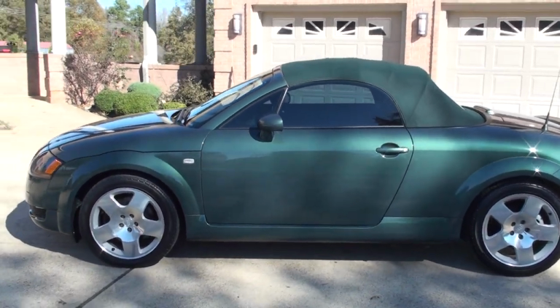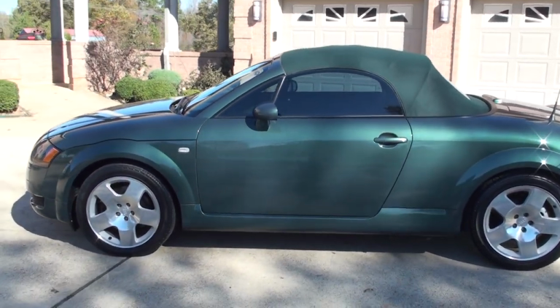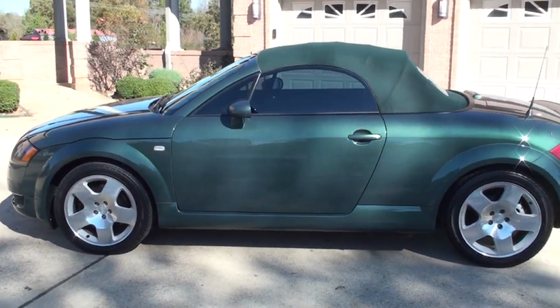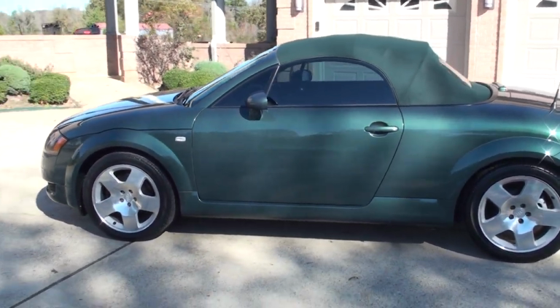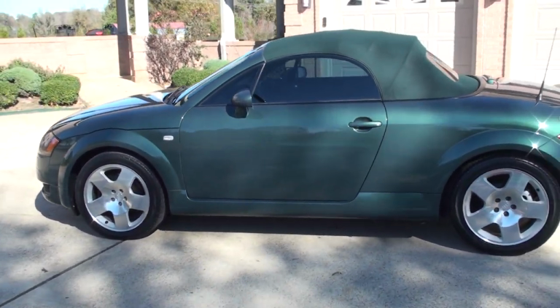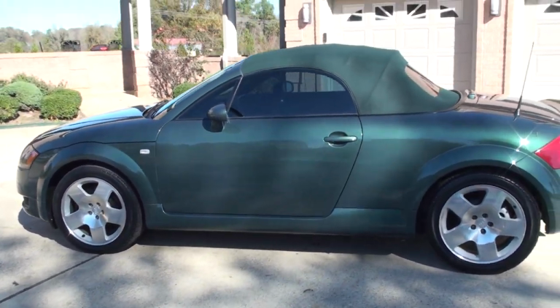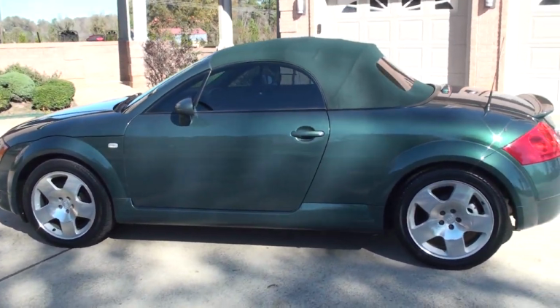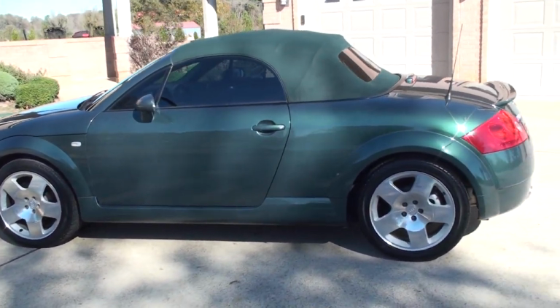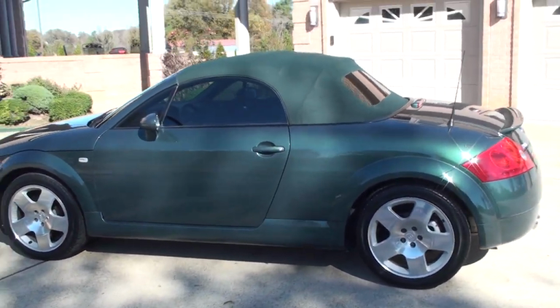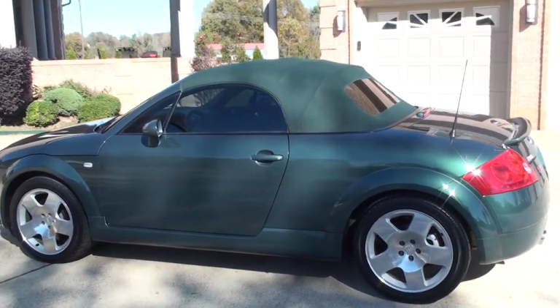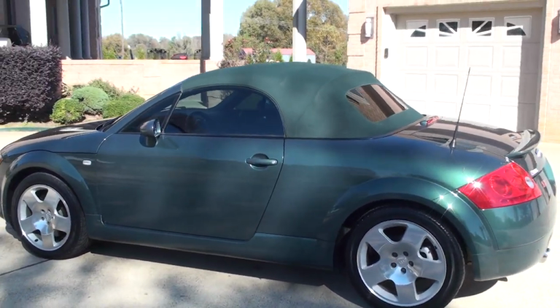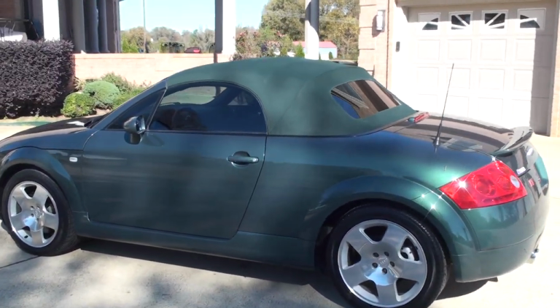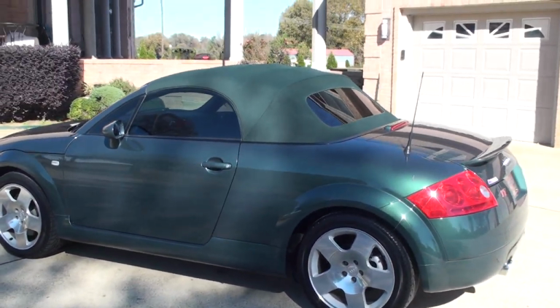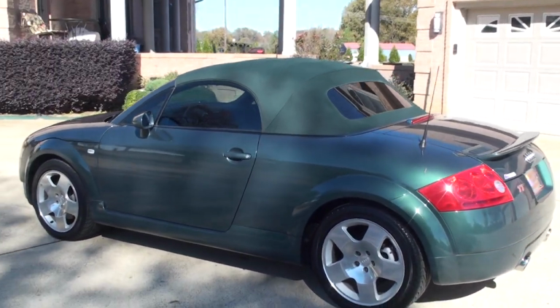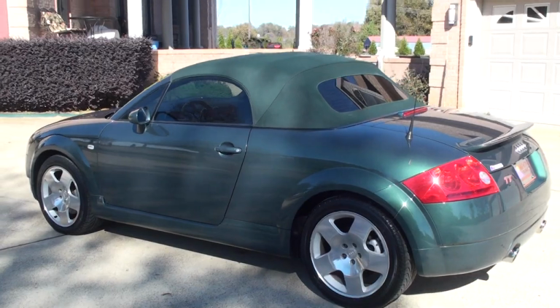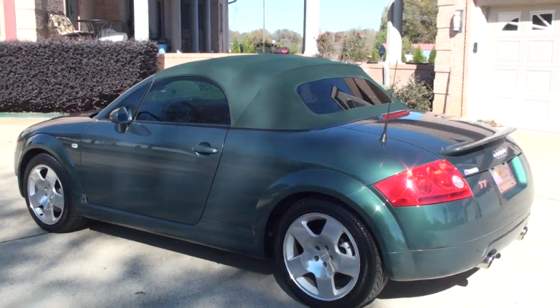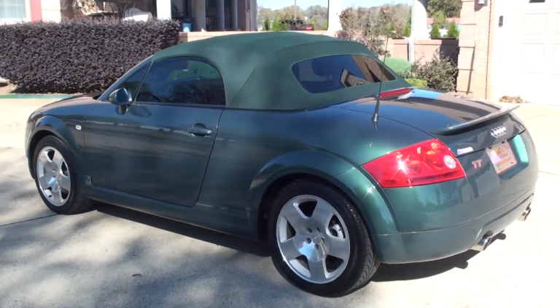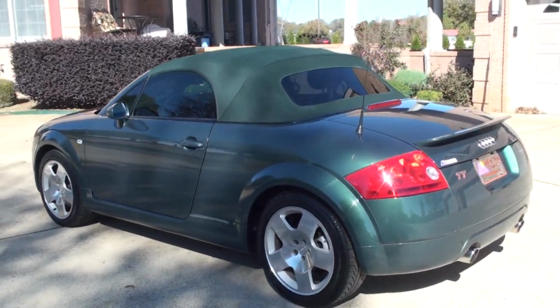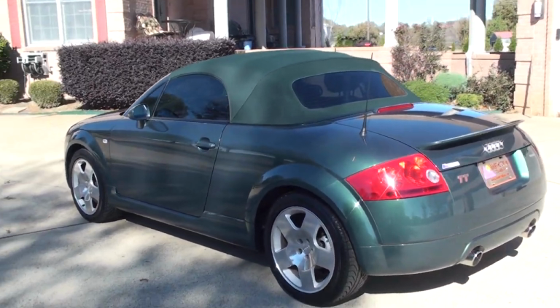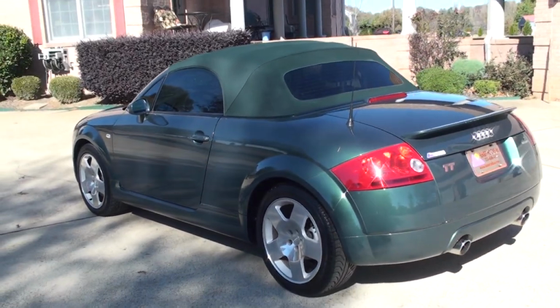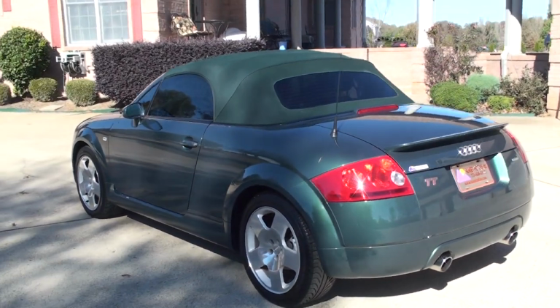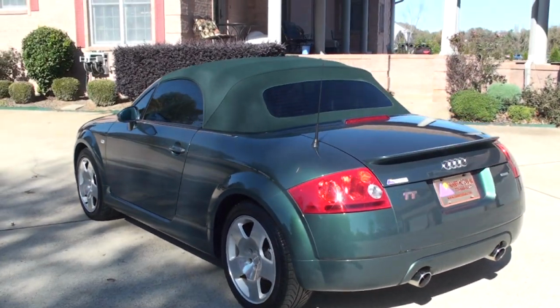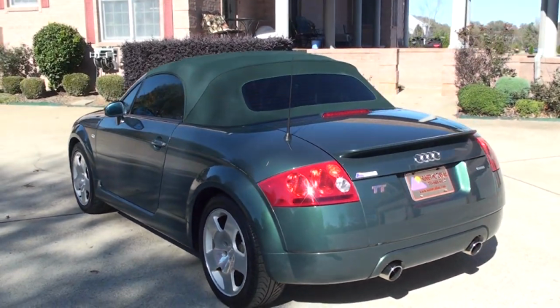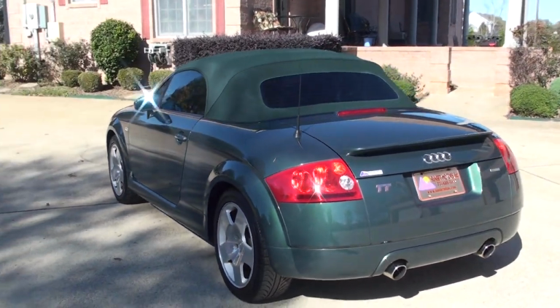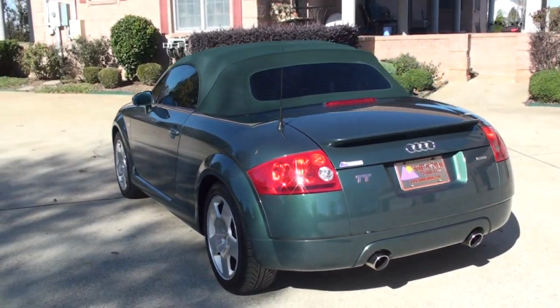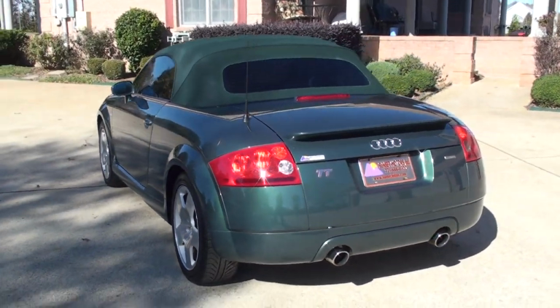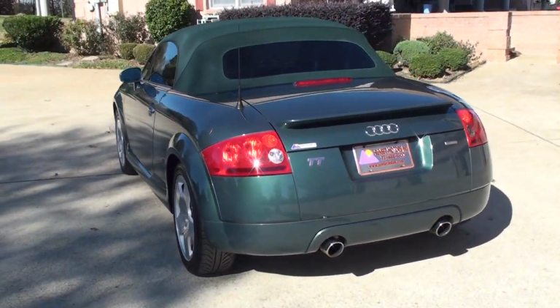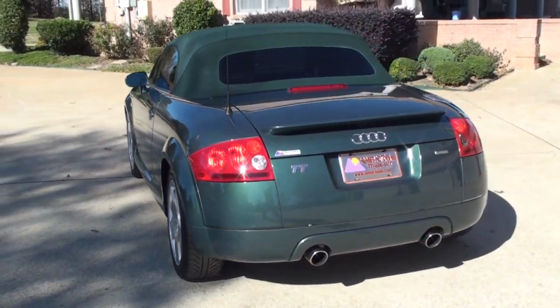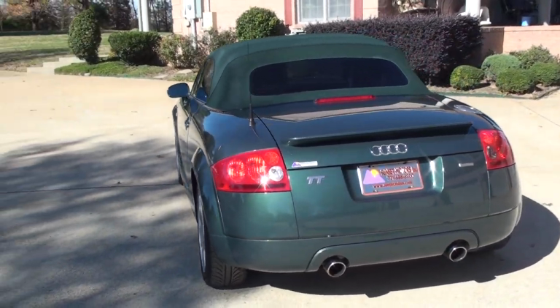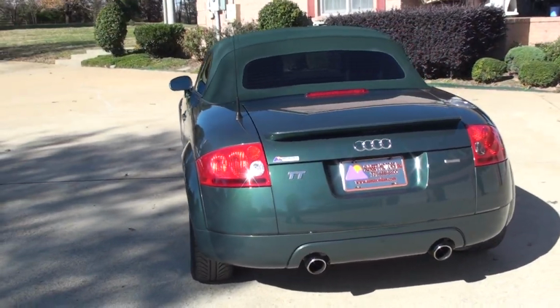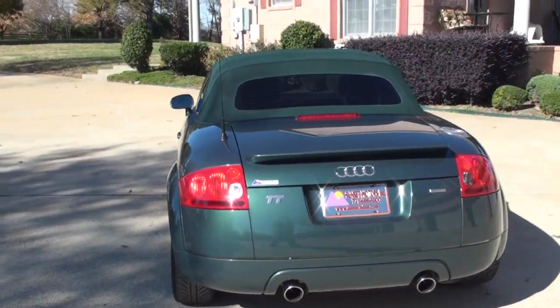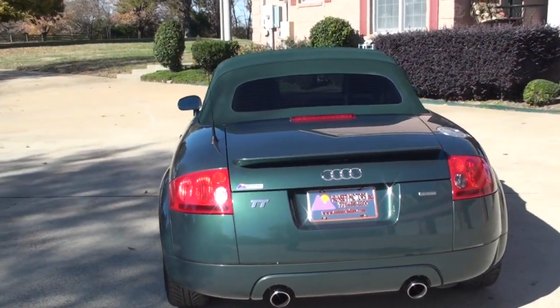Beautiful color — all desert green. Dual exhaust. A little spoiler.